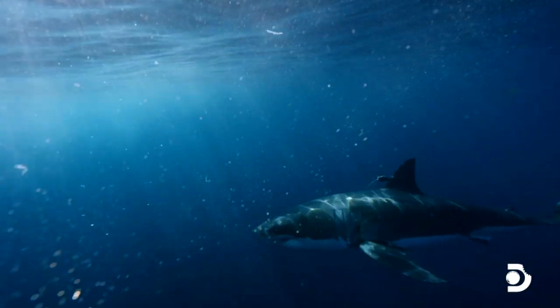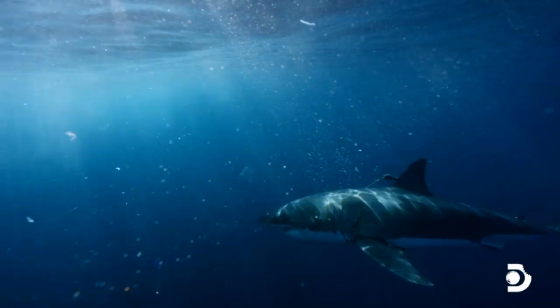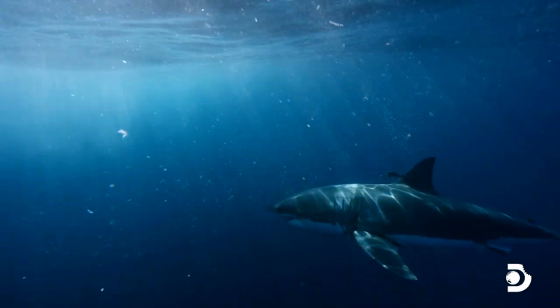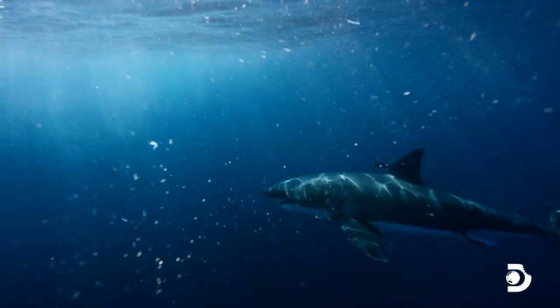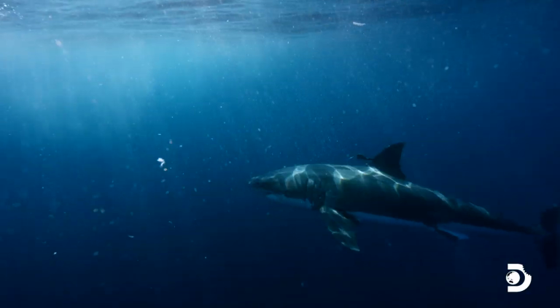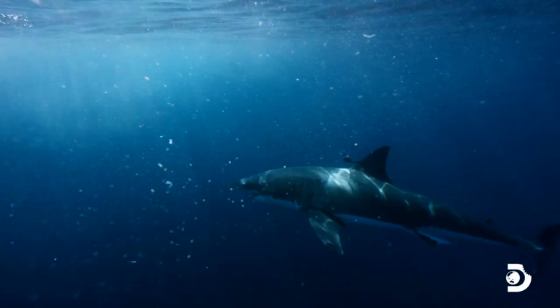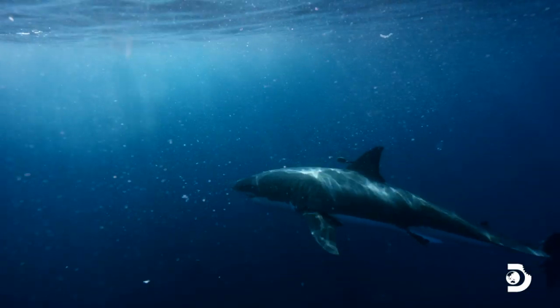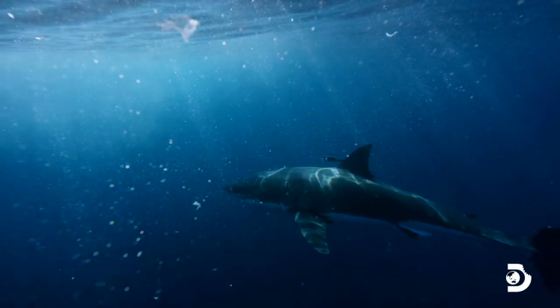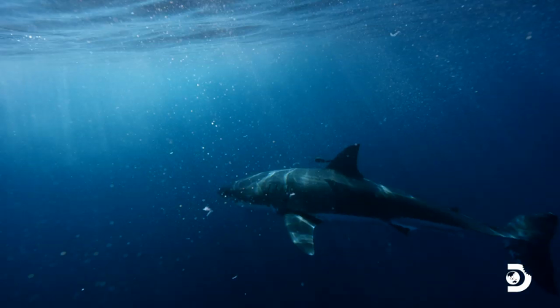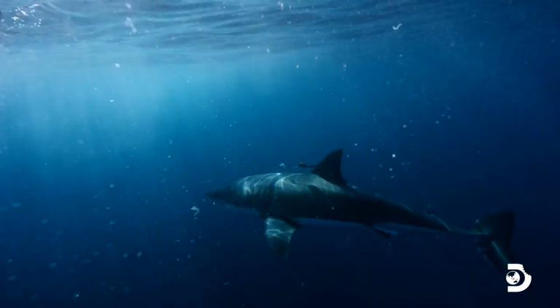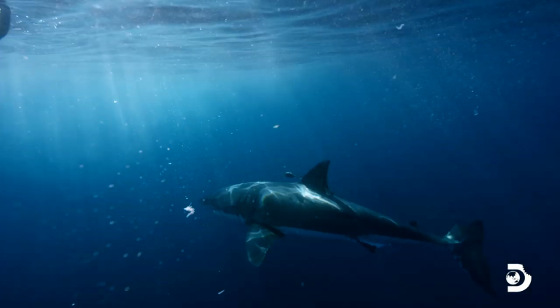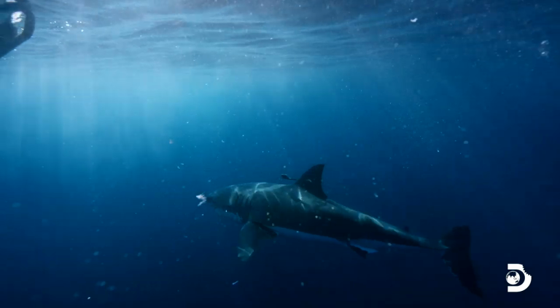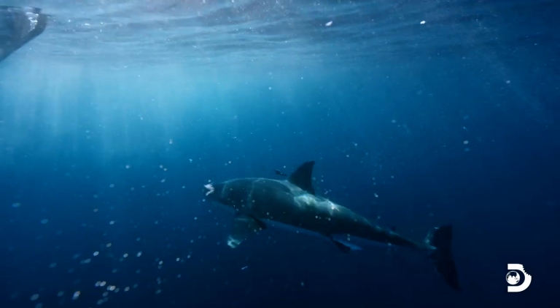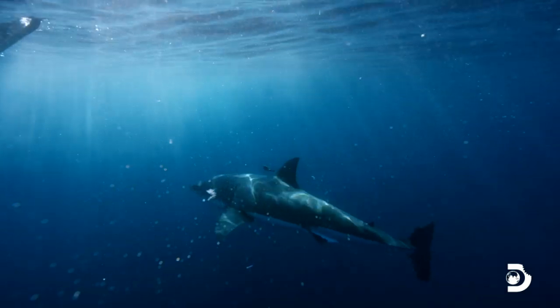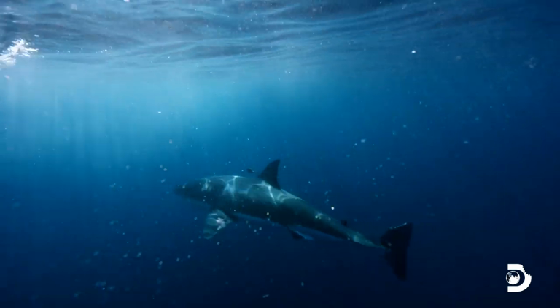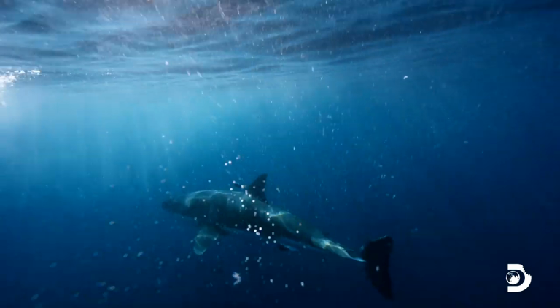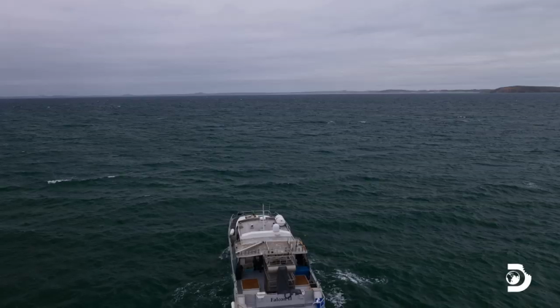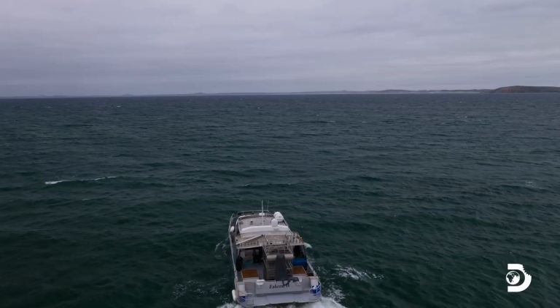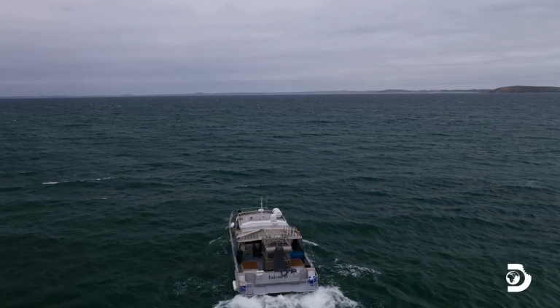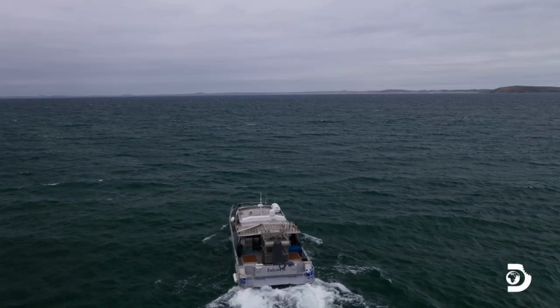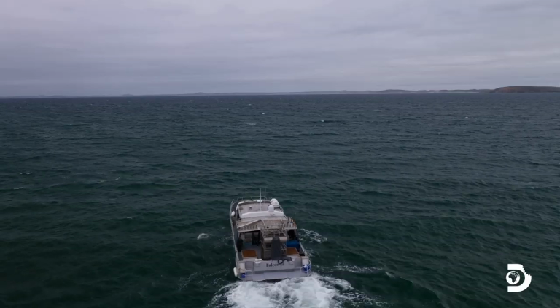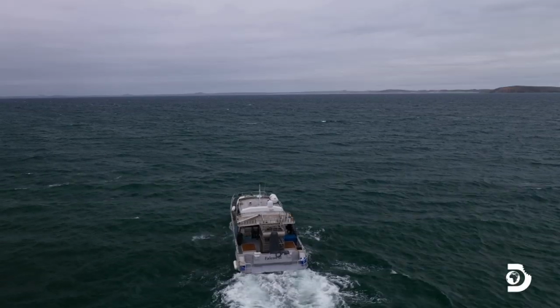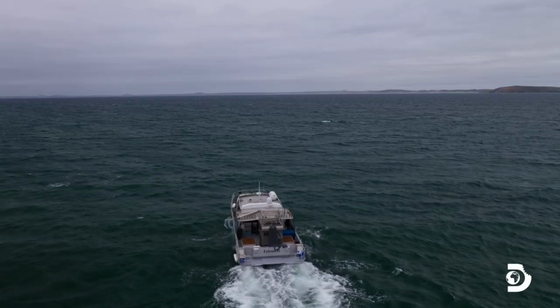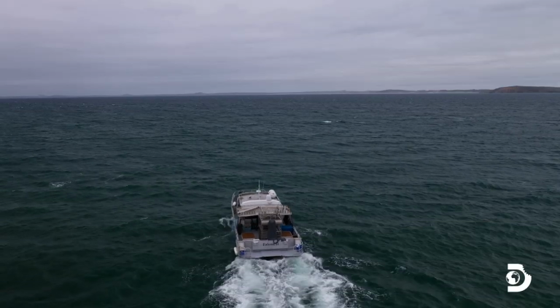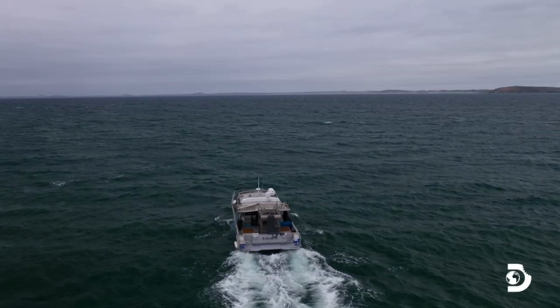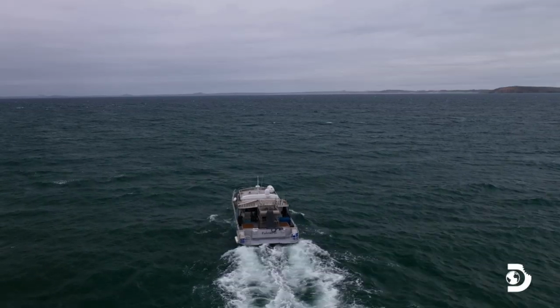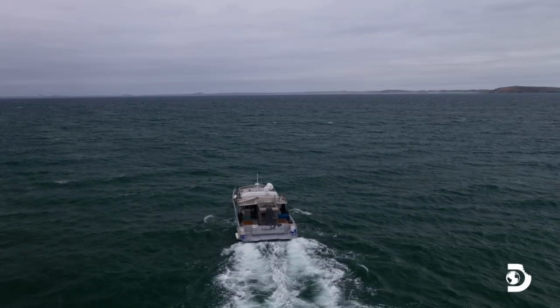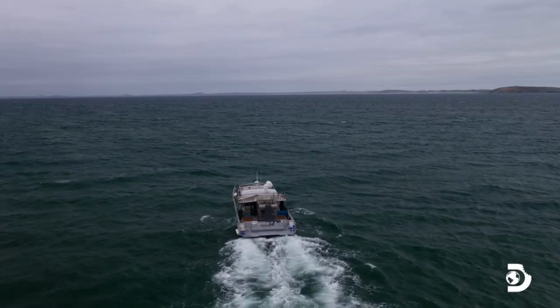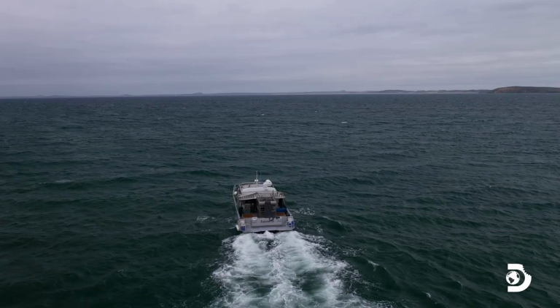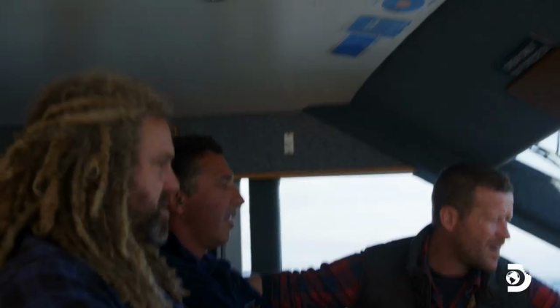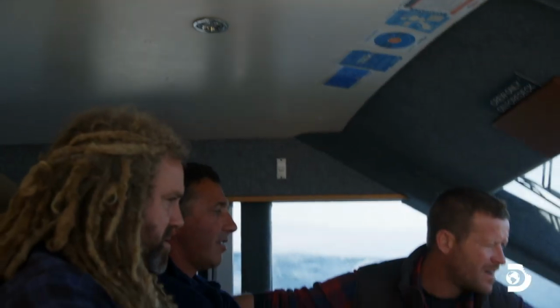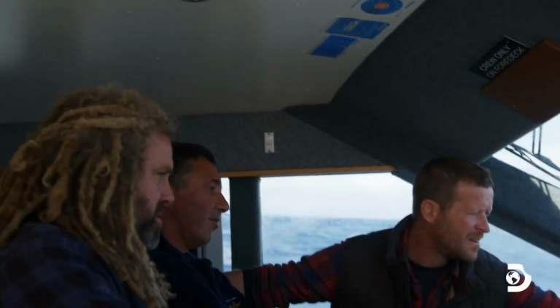Andy and Kina can now track the shark's movements as it enters the coastline. As they head back to shore, they are alerted of a shark encounter in the shallows.